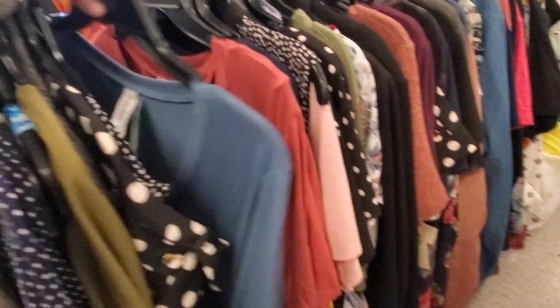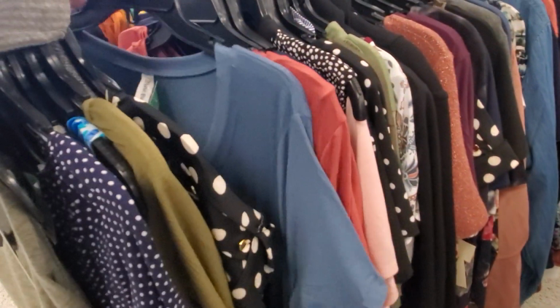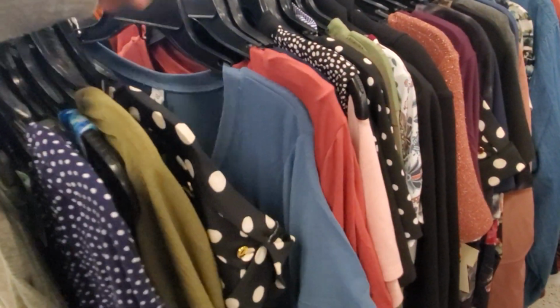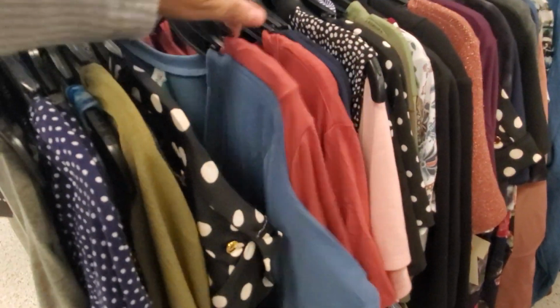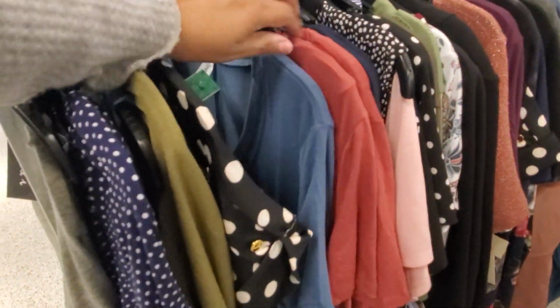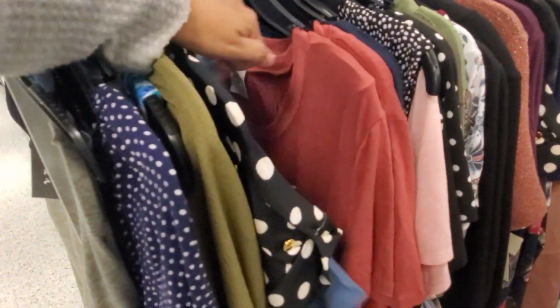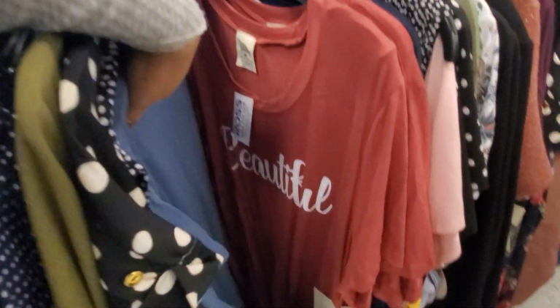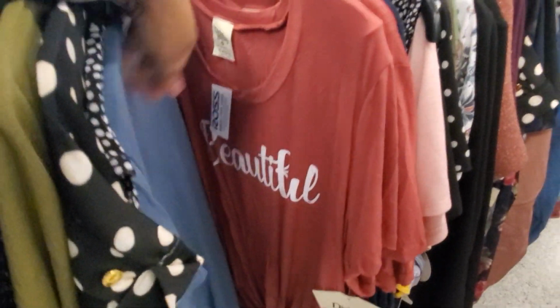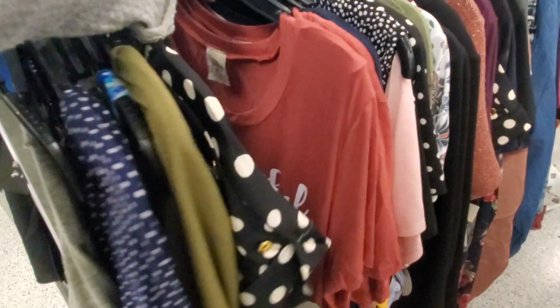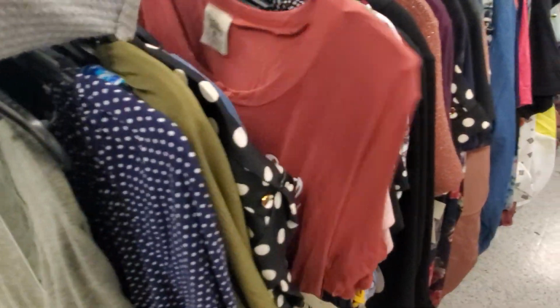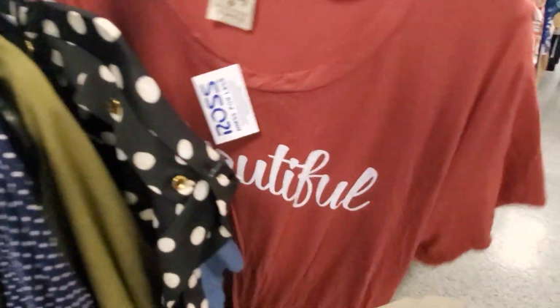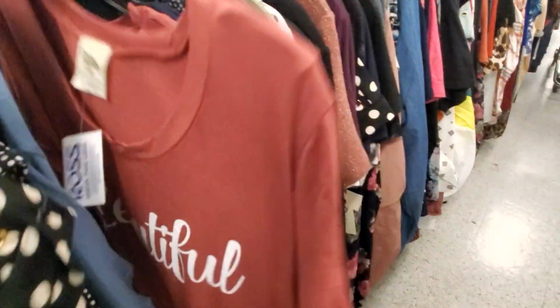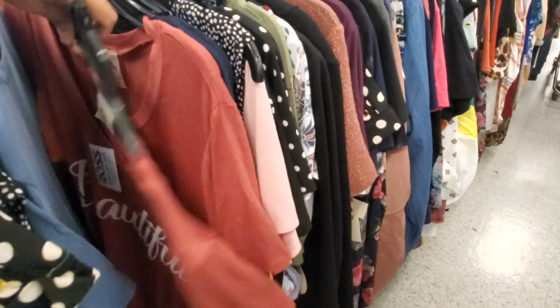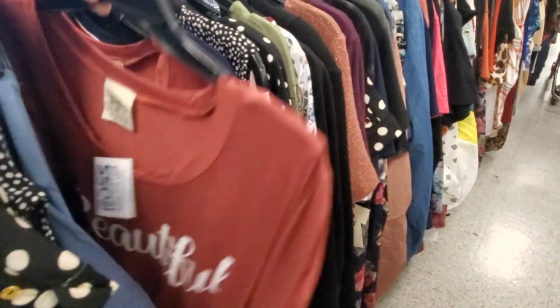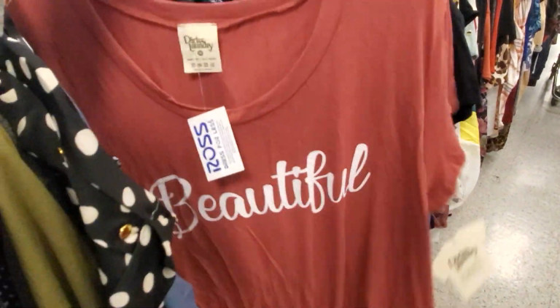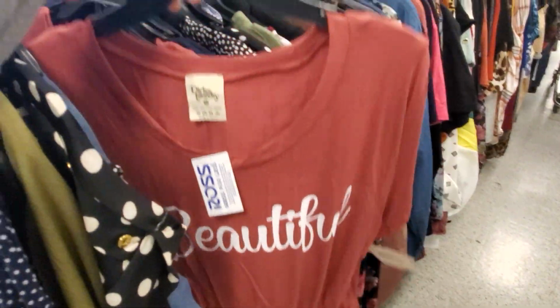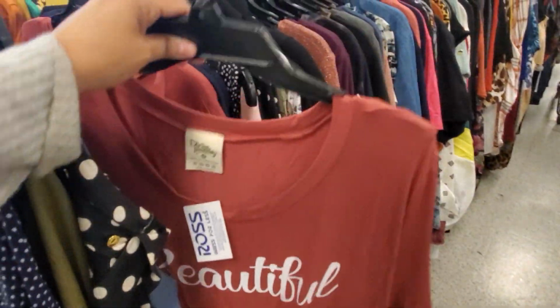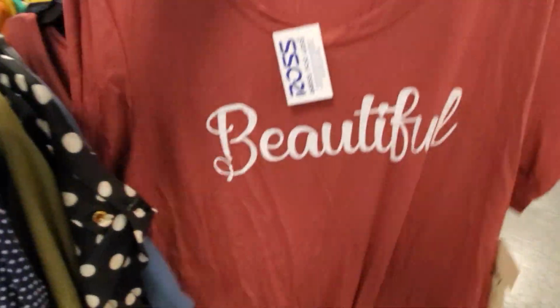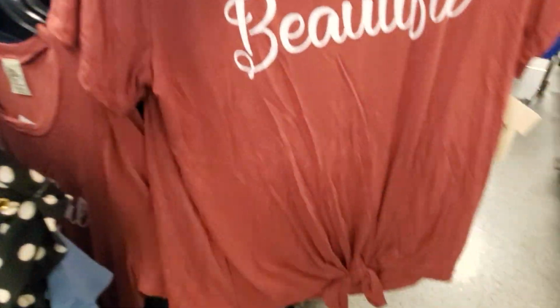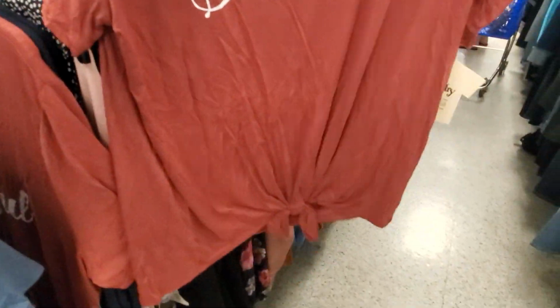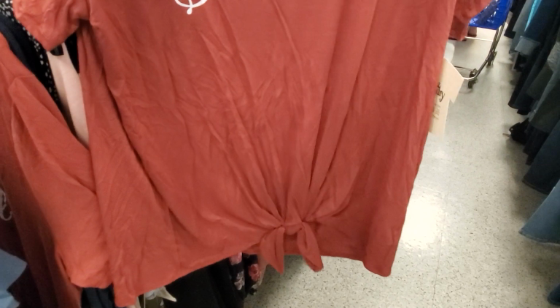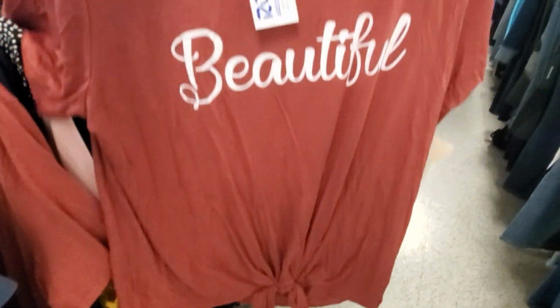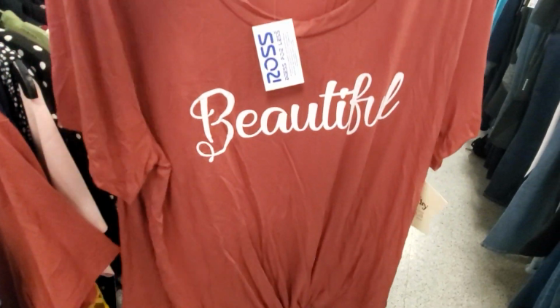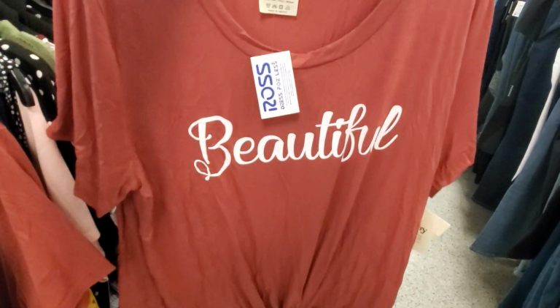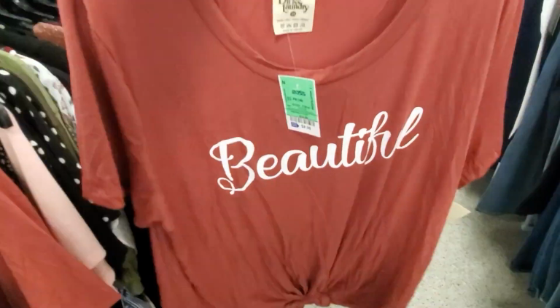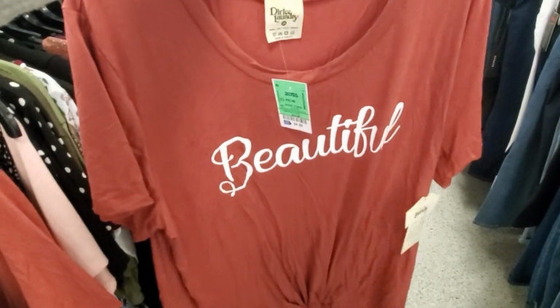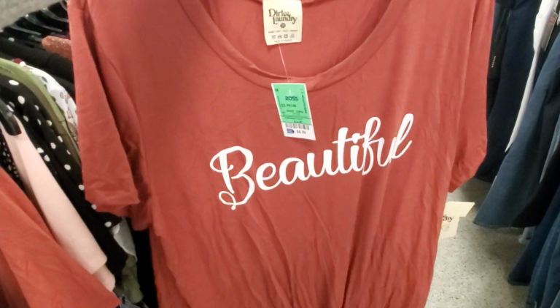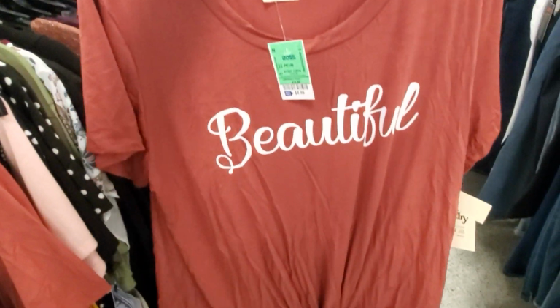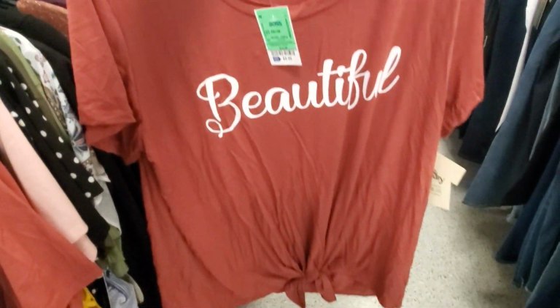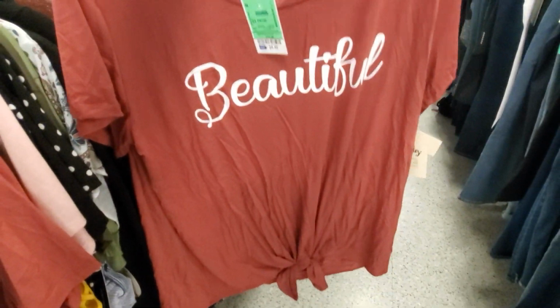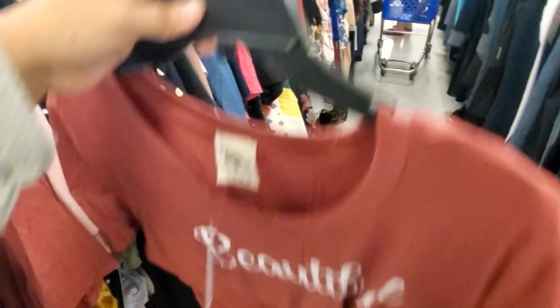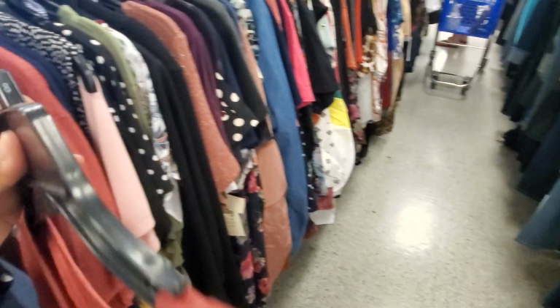We have a shirt that says 'Beautiful' — it's going to tie at the bottom. And that is going to be nine dollars. Nine dollars!